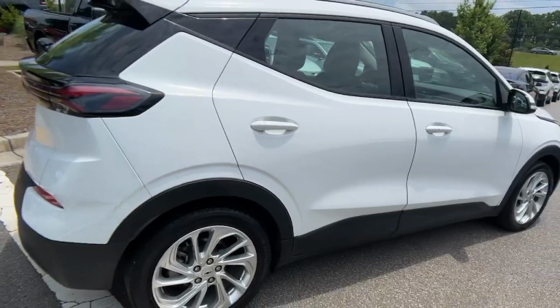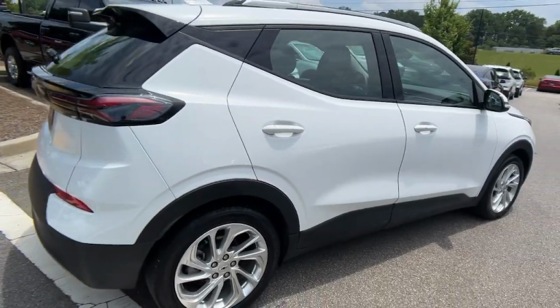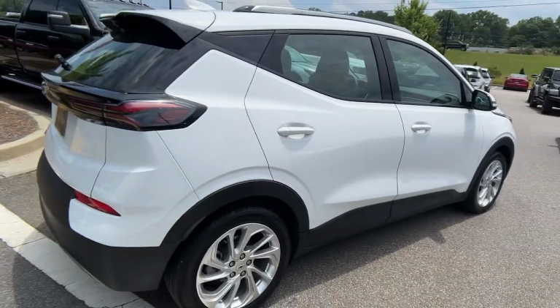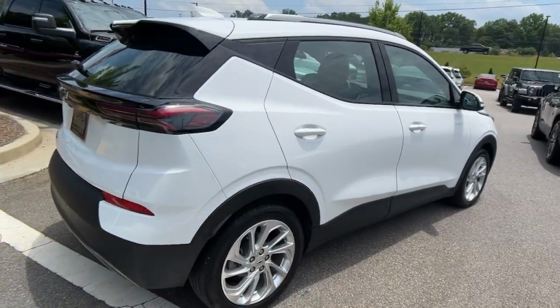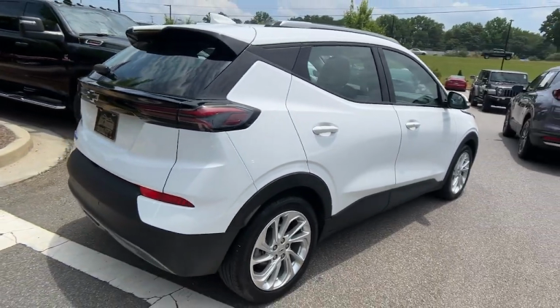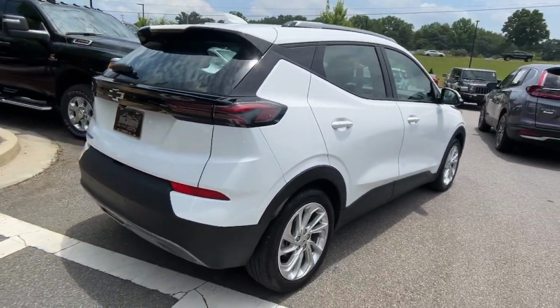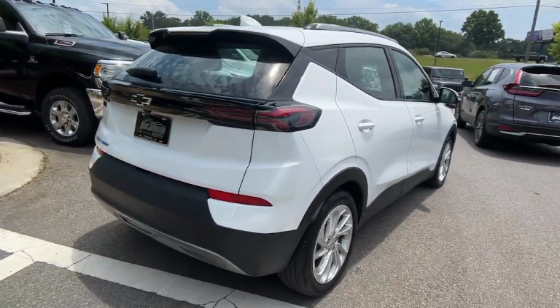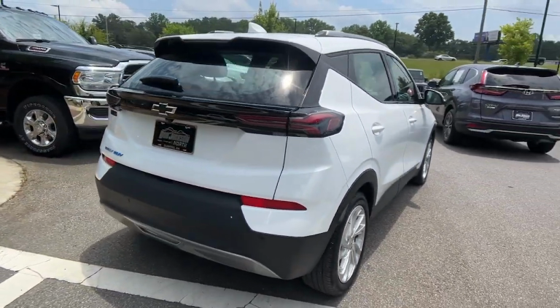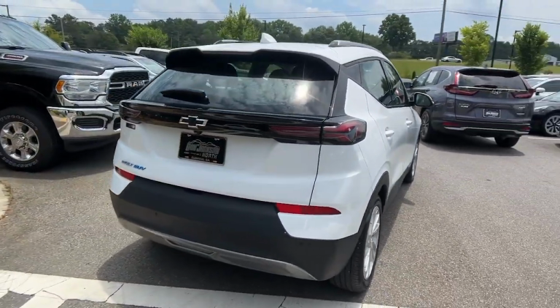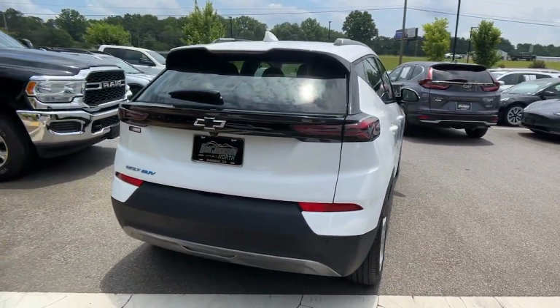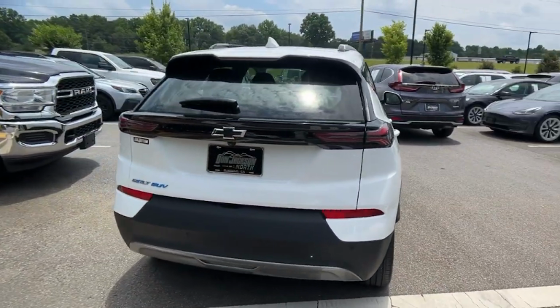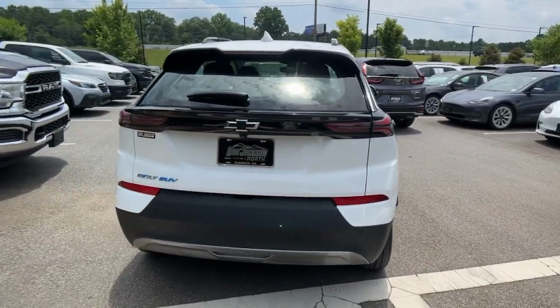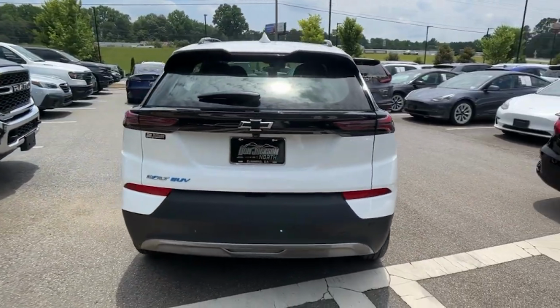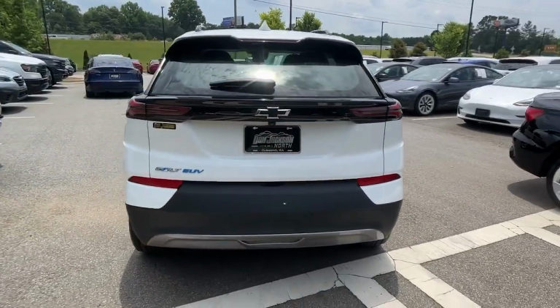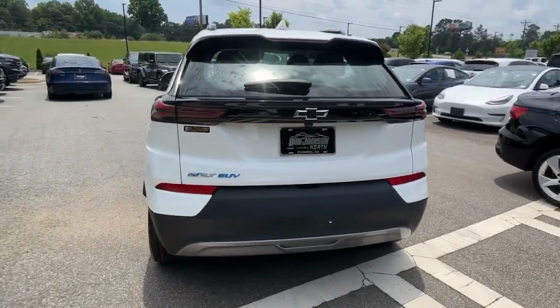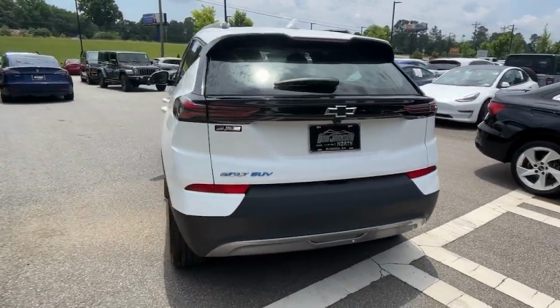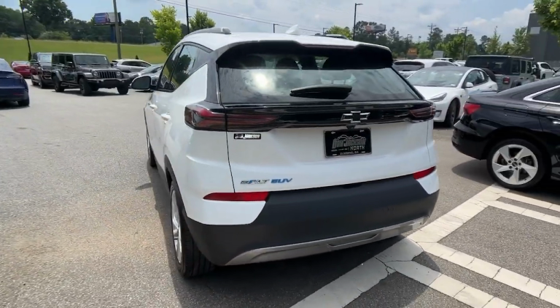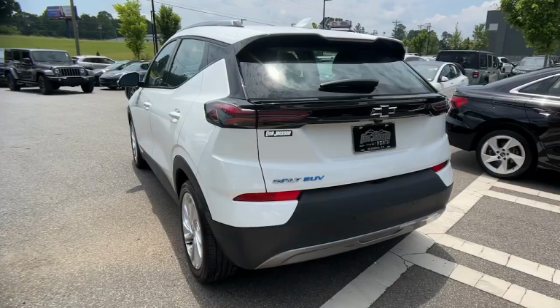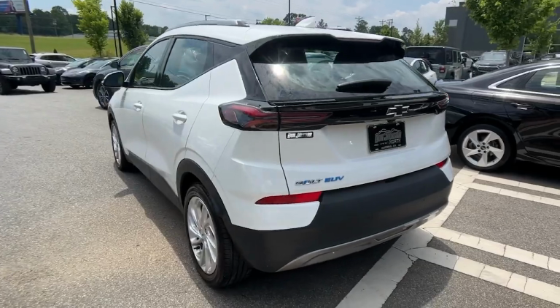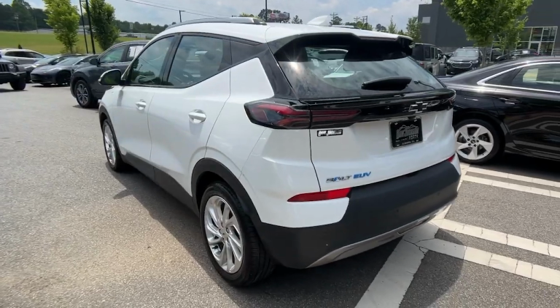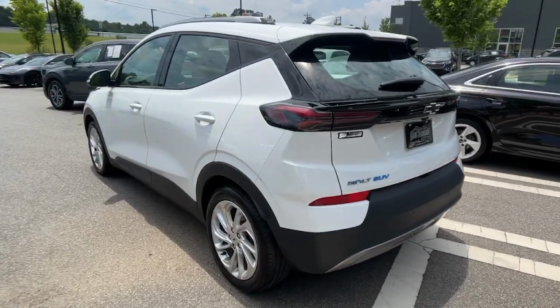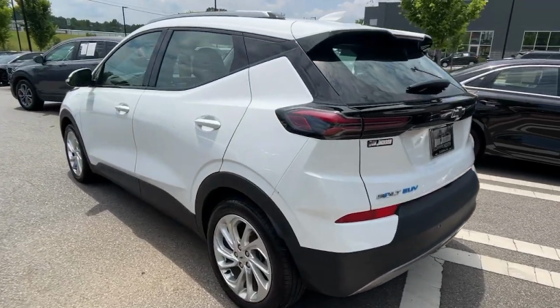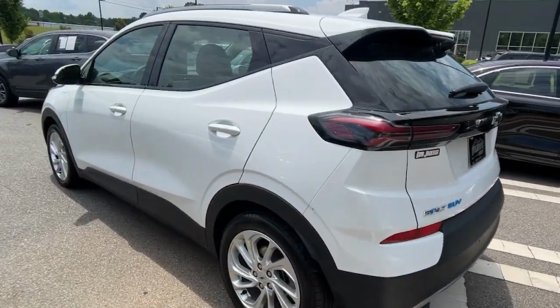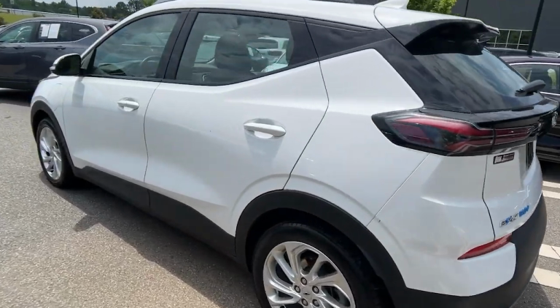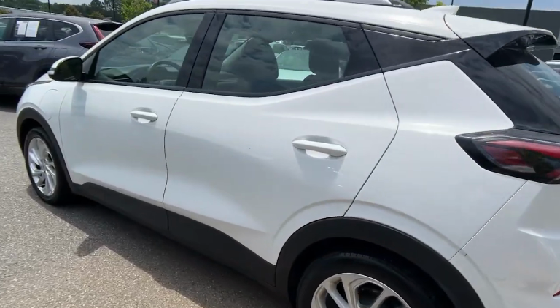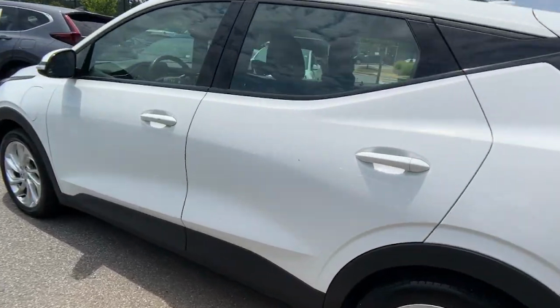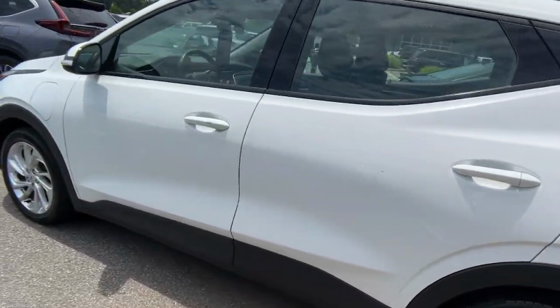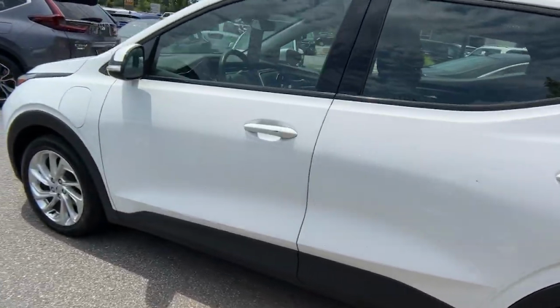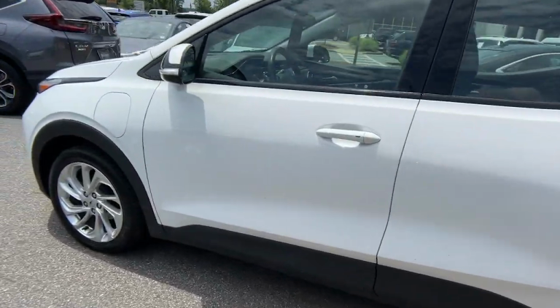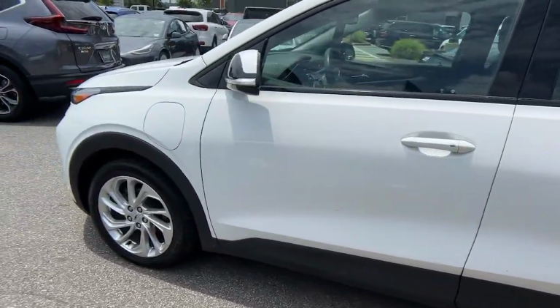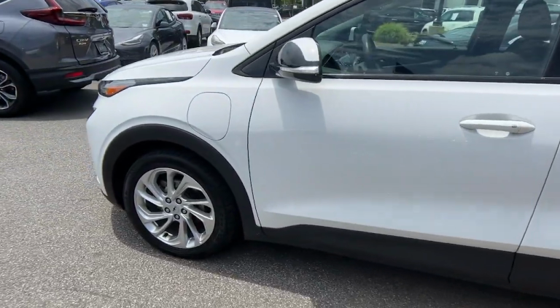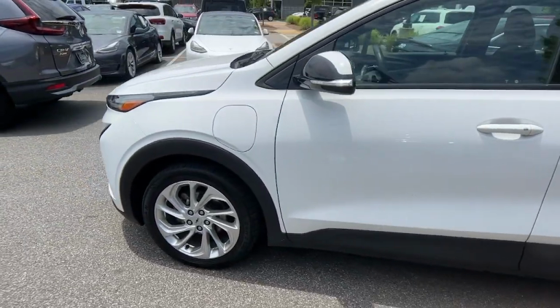Show the world your moxie in the future-focused Bolt EV, the affordable all-electric four-door that uses smart charging technology to make electric road trips practical and fun.